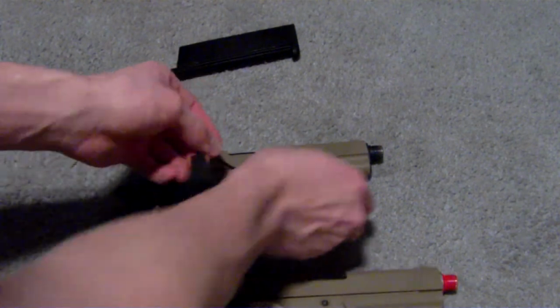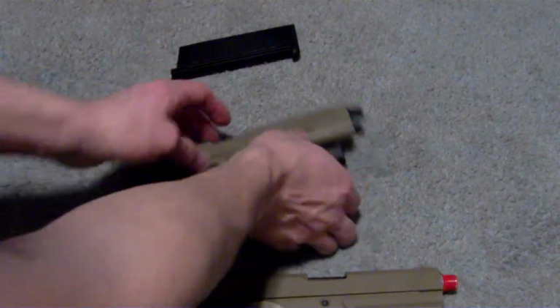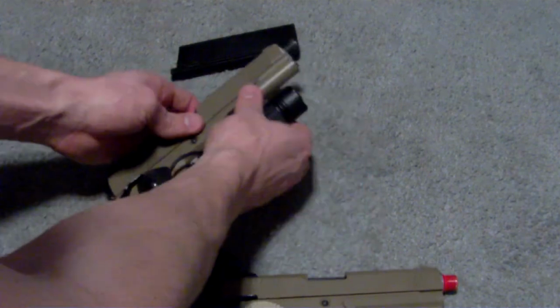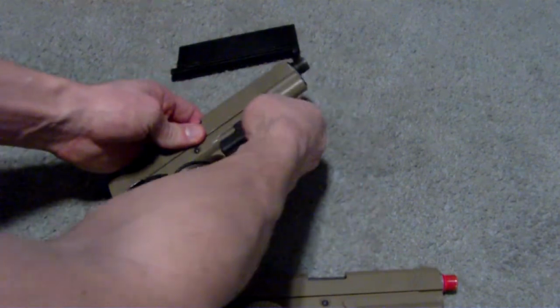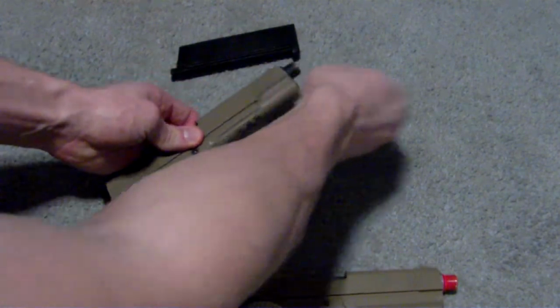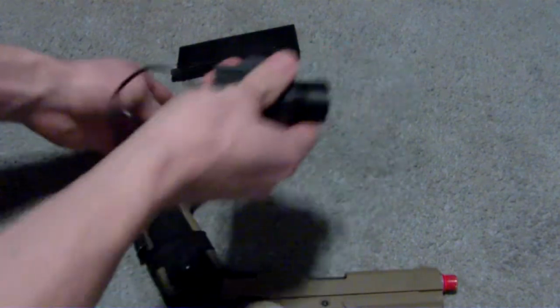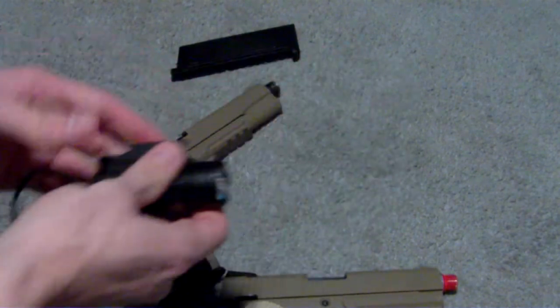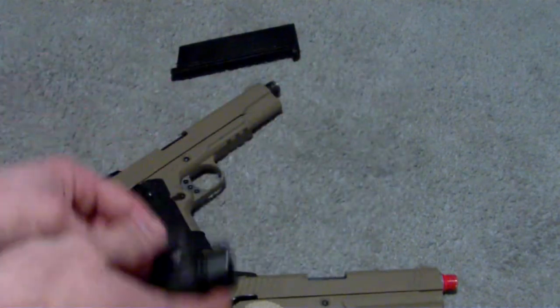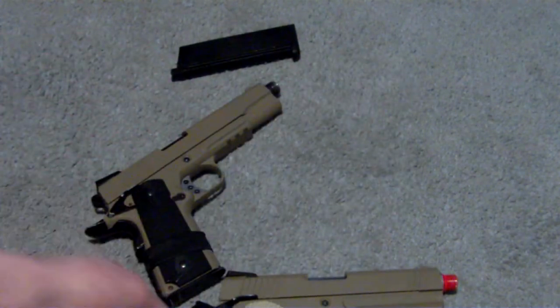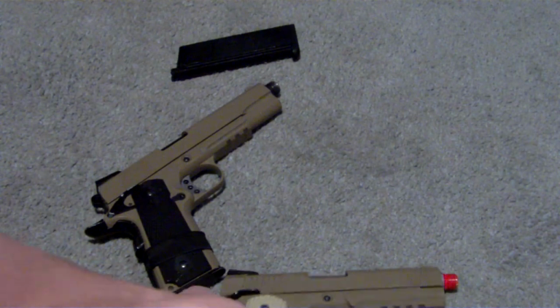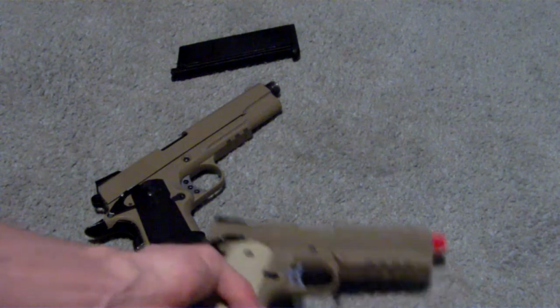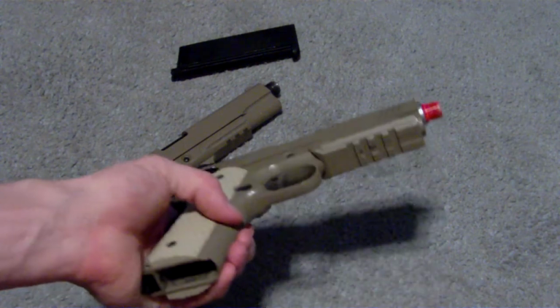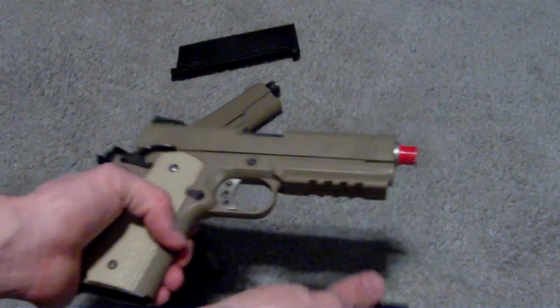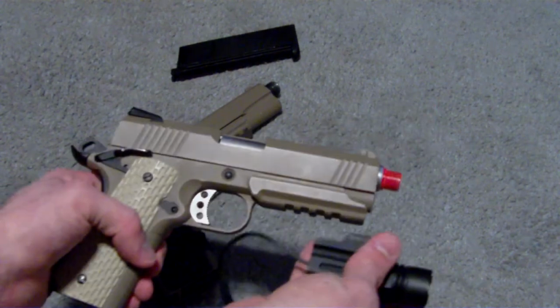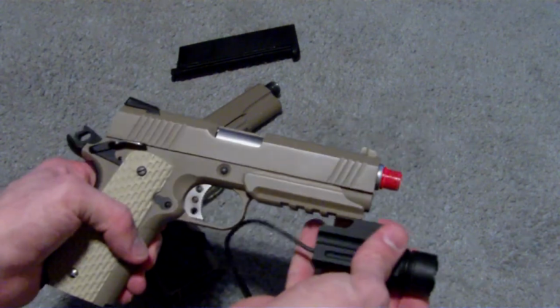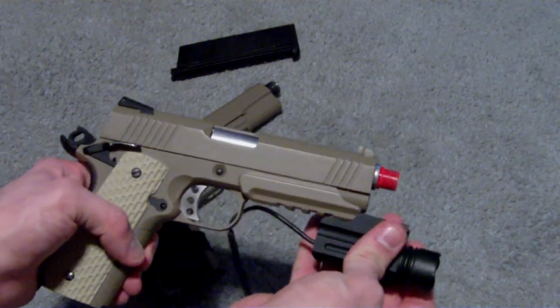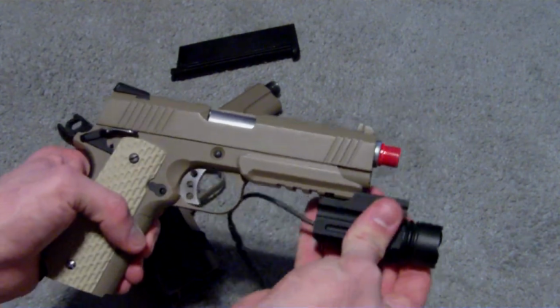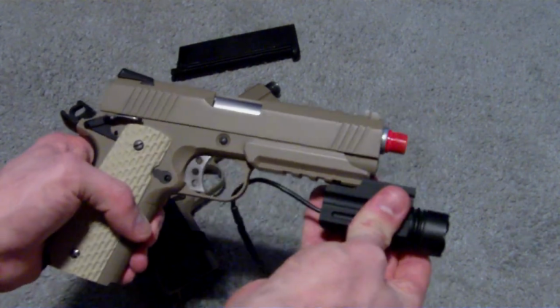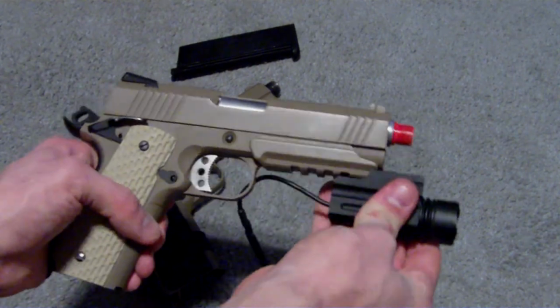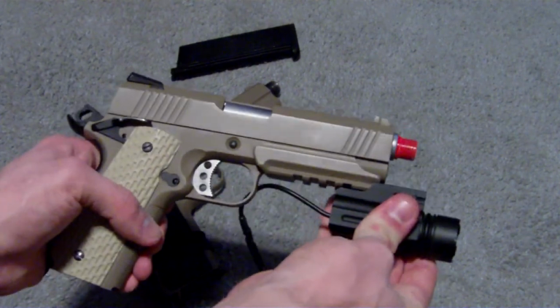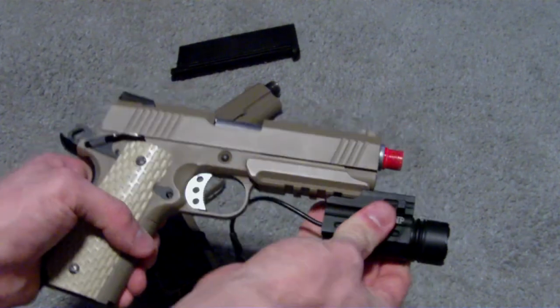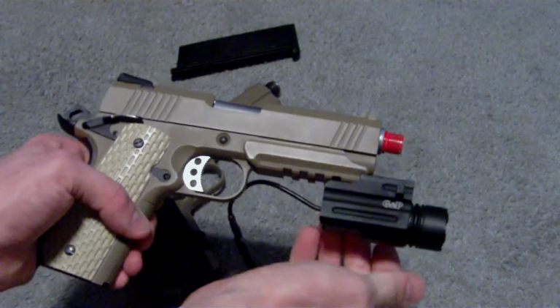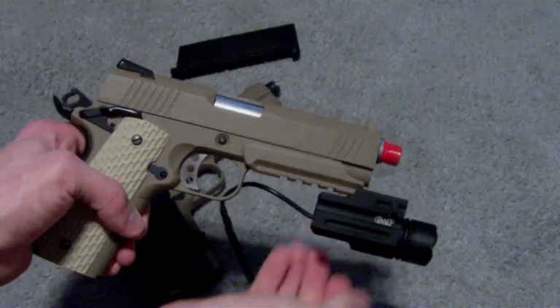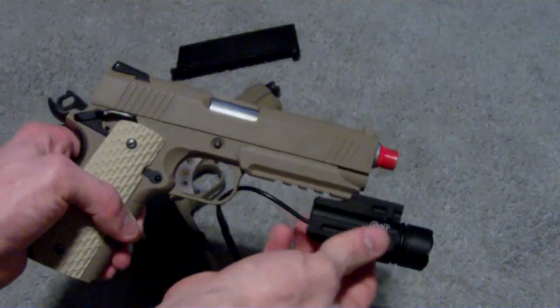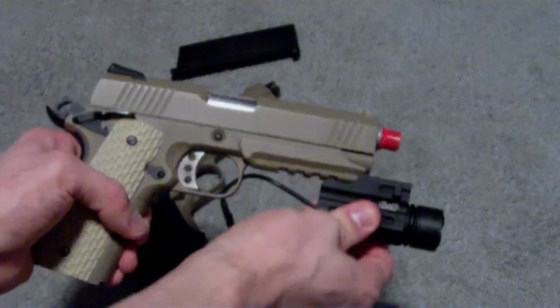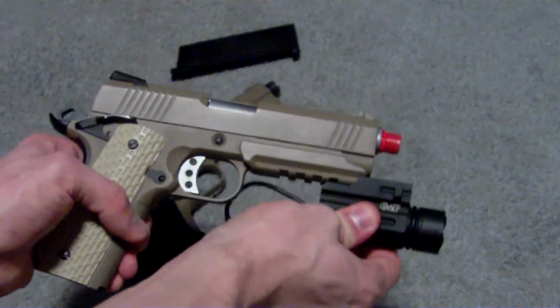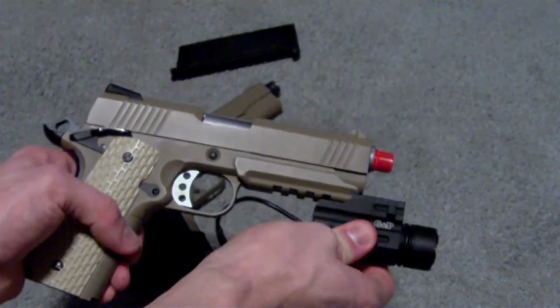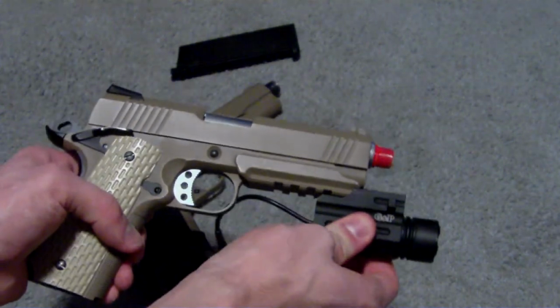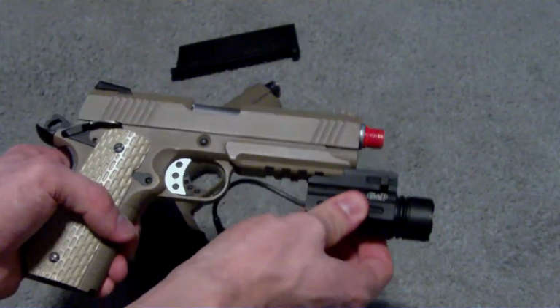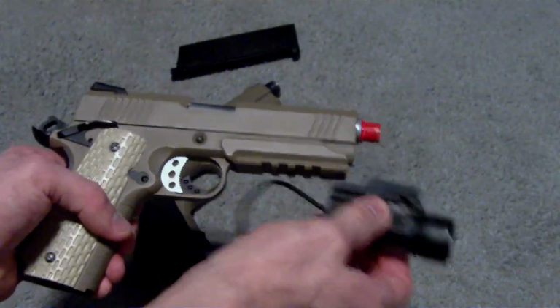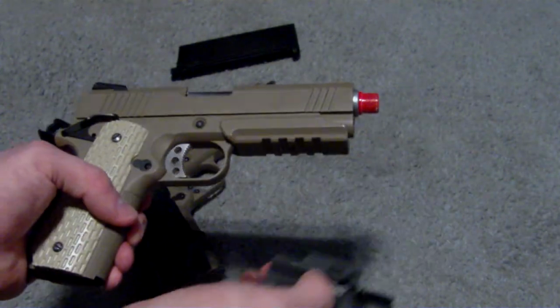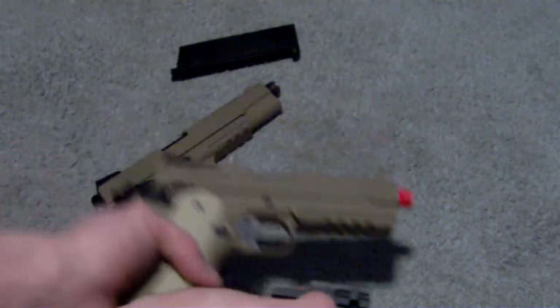One thing I noticed about the rail system is it appears to be a little bit larger than on regular 1911s, and I cannot get my GMP tac light on there — it's too snug of a fit.